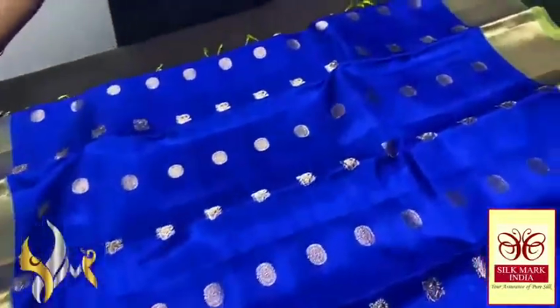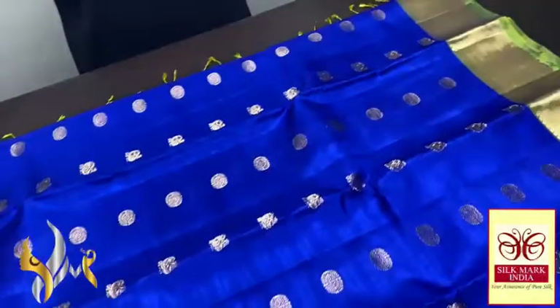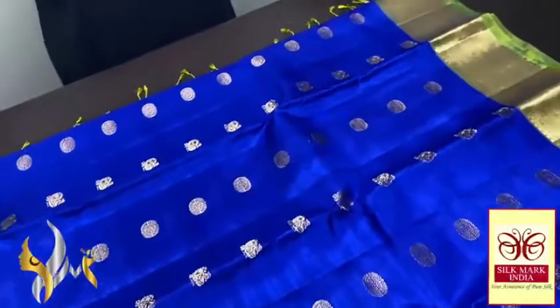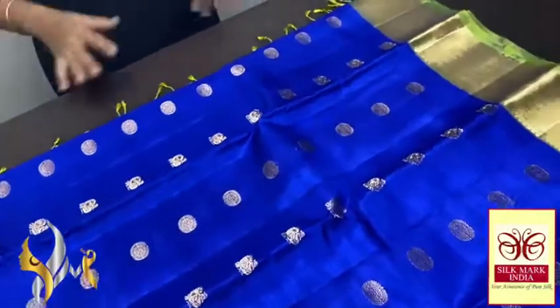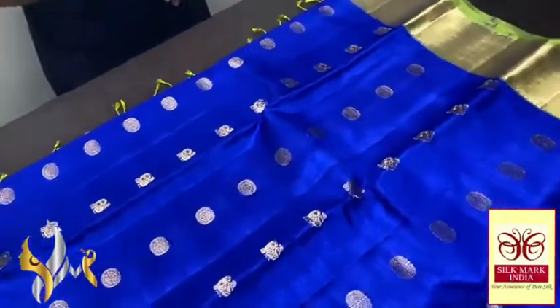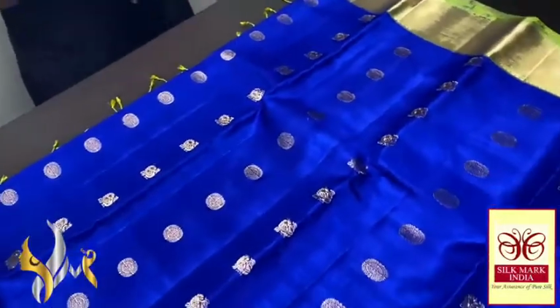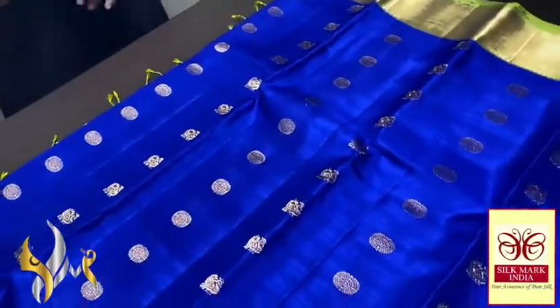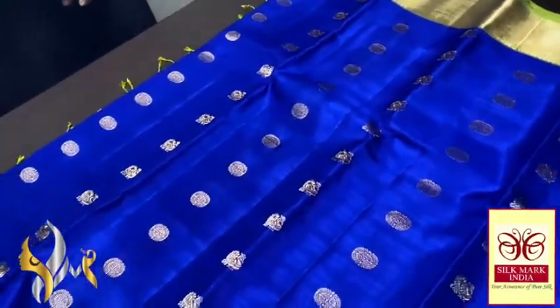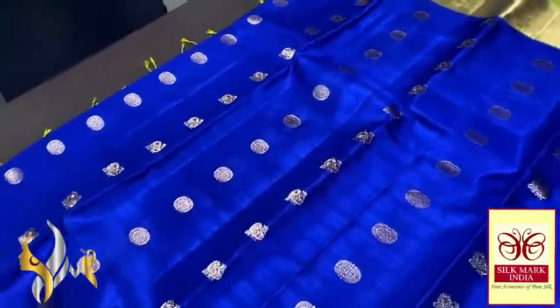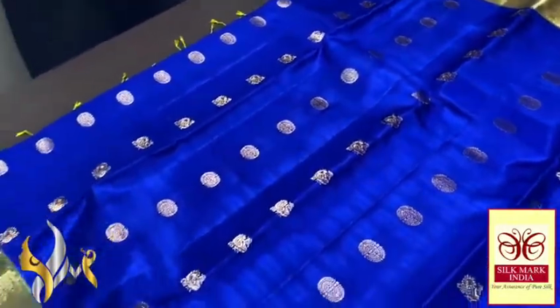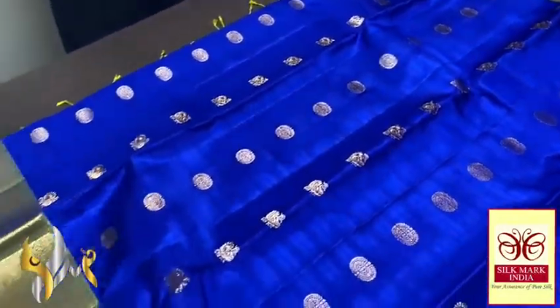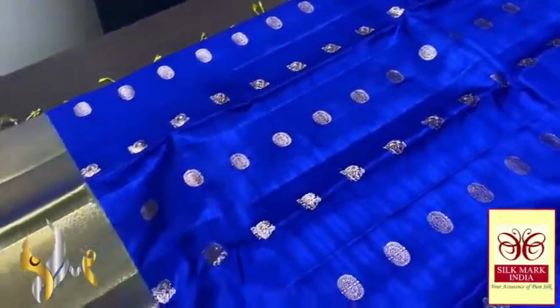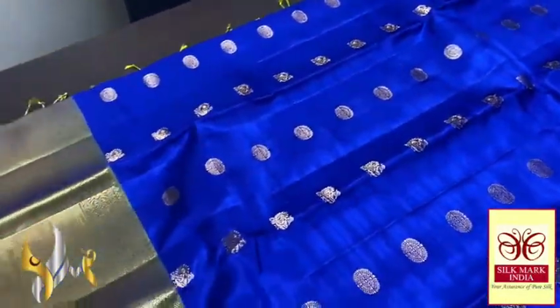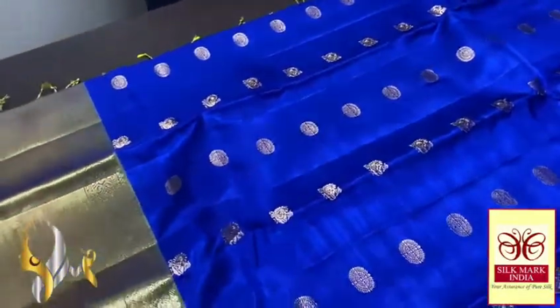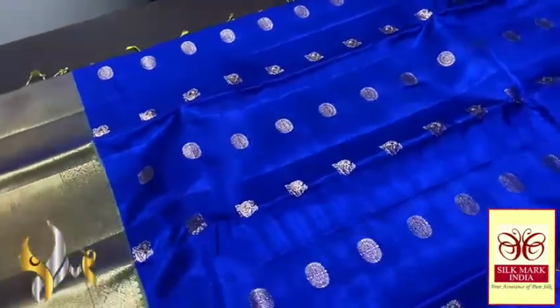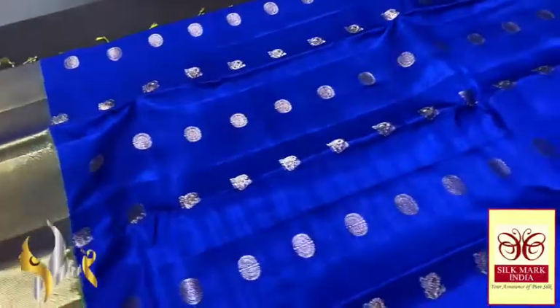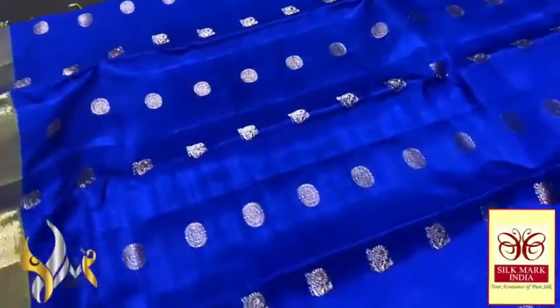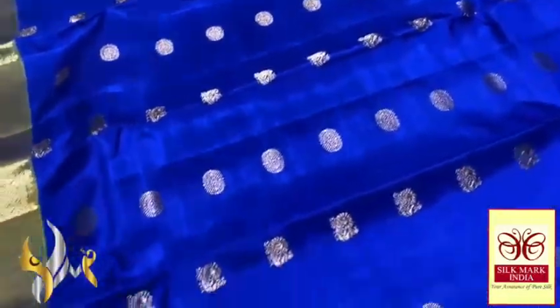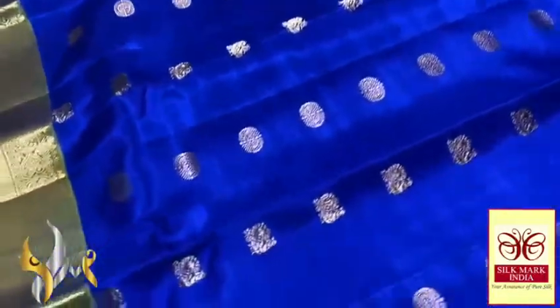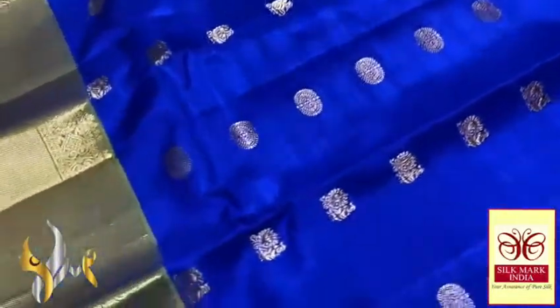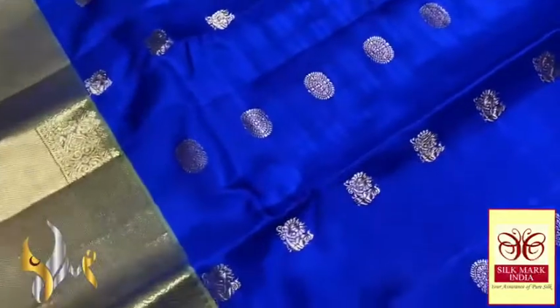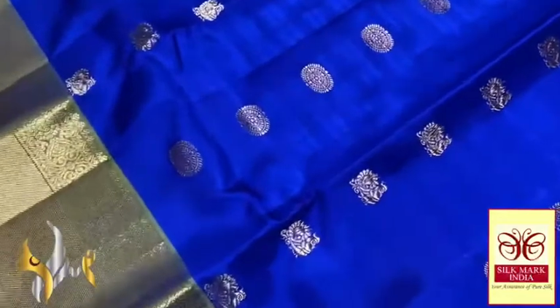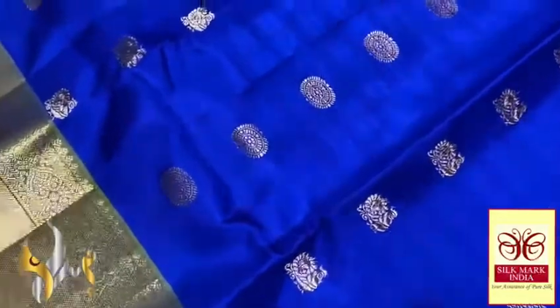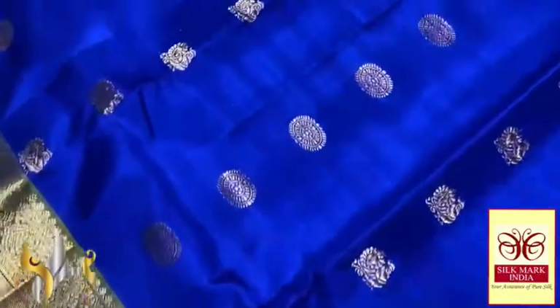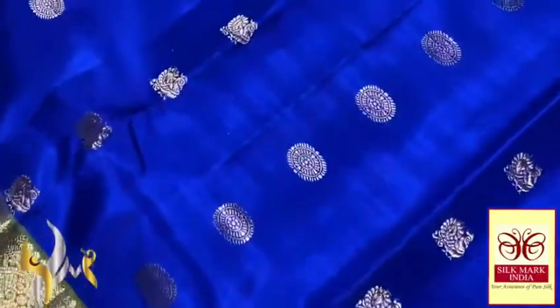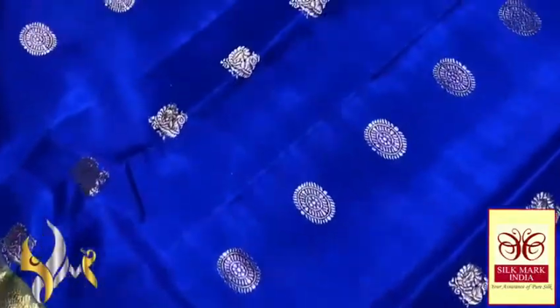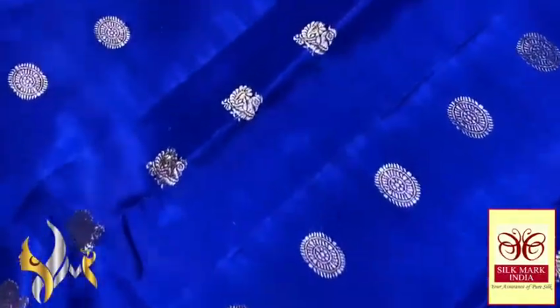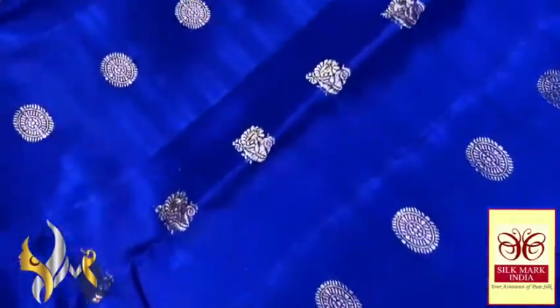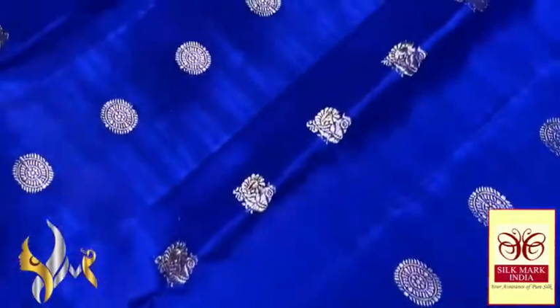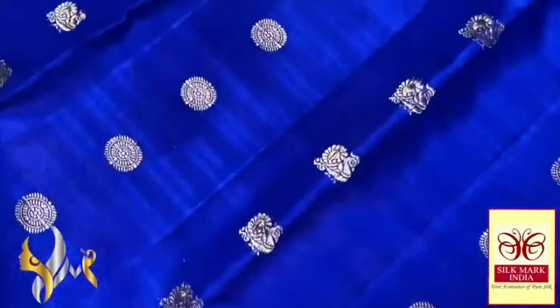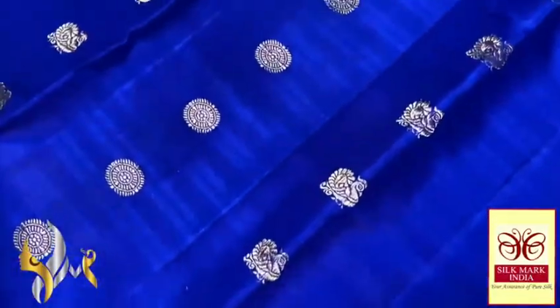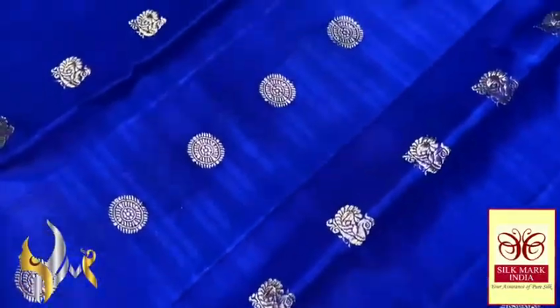We have a royal blue colour — a very beautiful royal blue body. The body features two beautiful design motifs: the Rudraksha design as well as the peacocks.